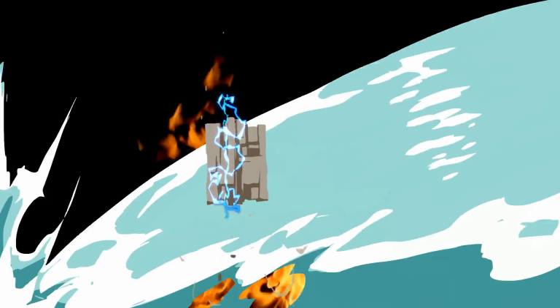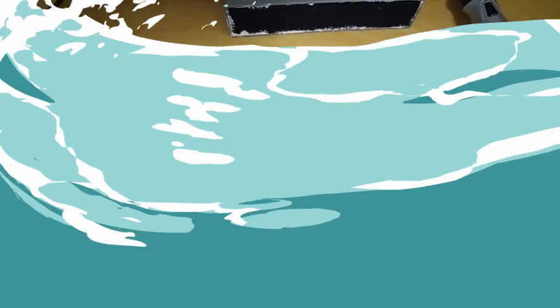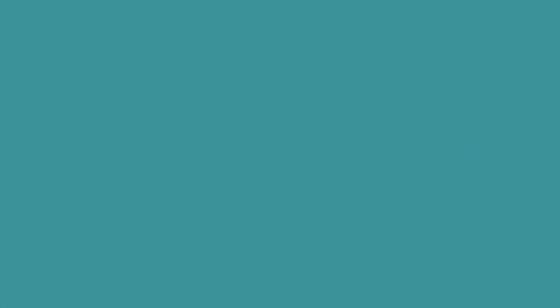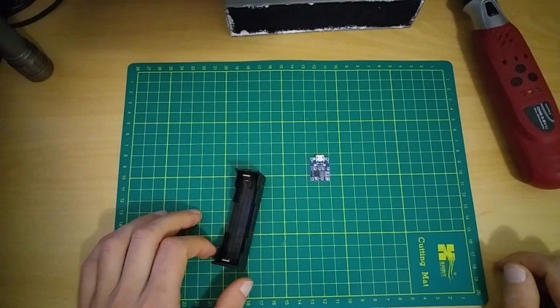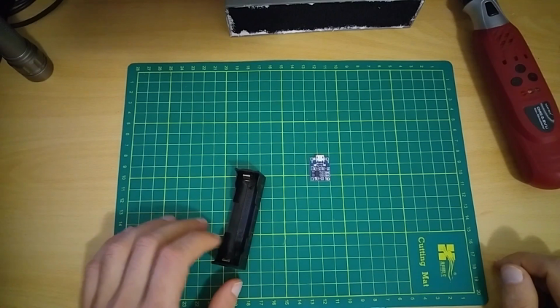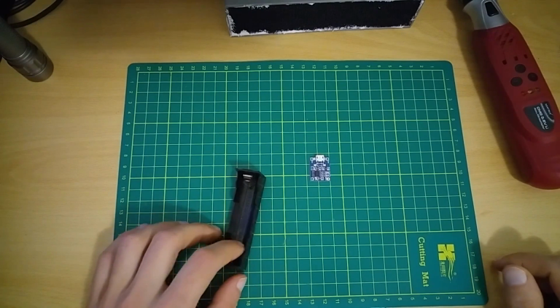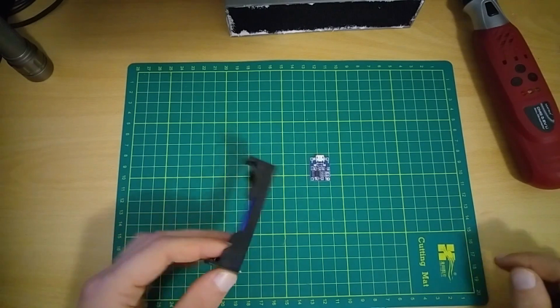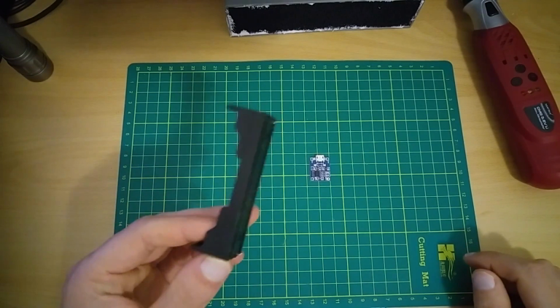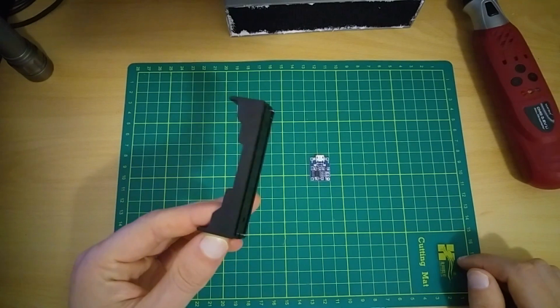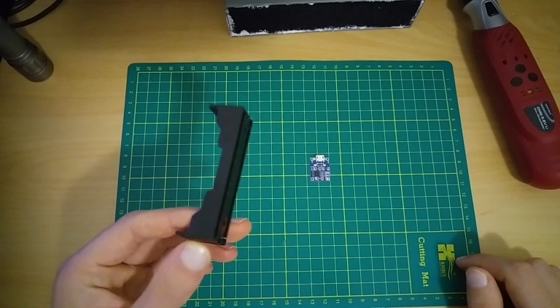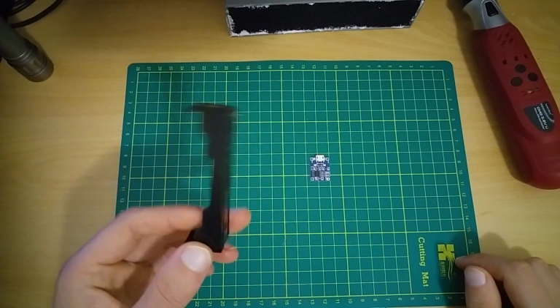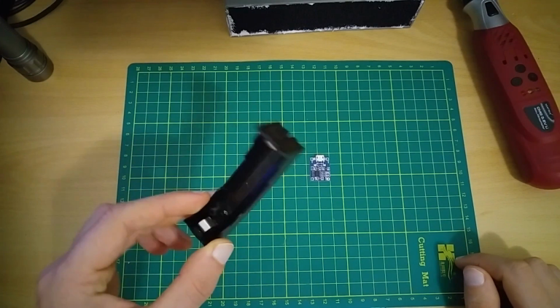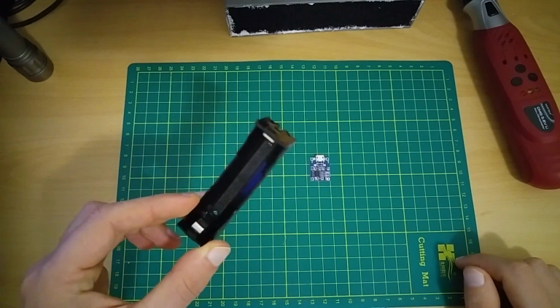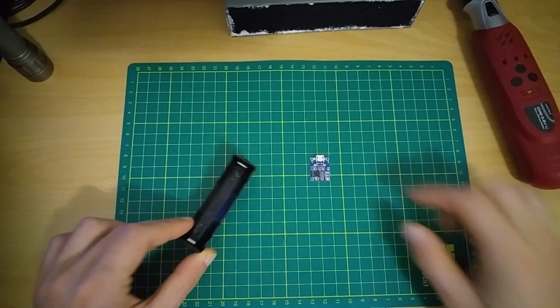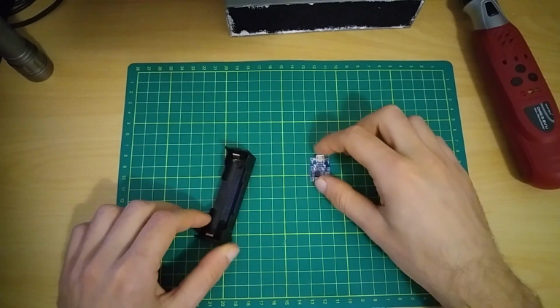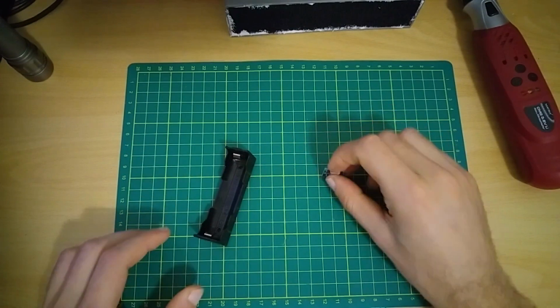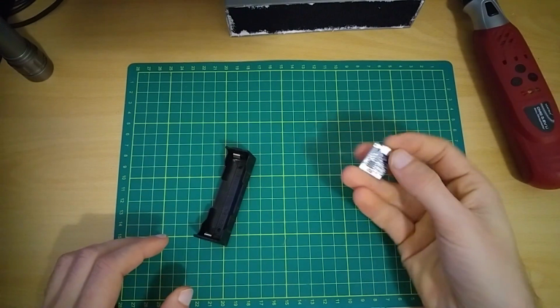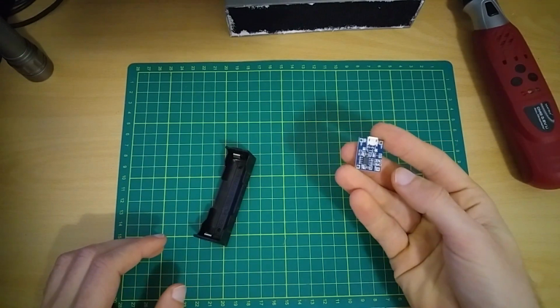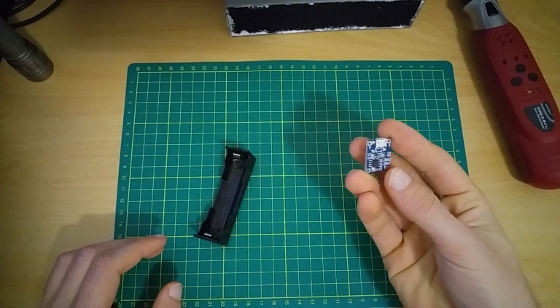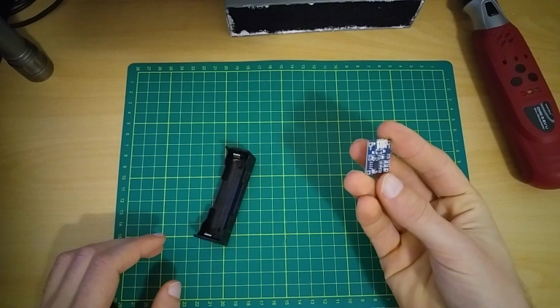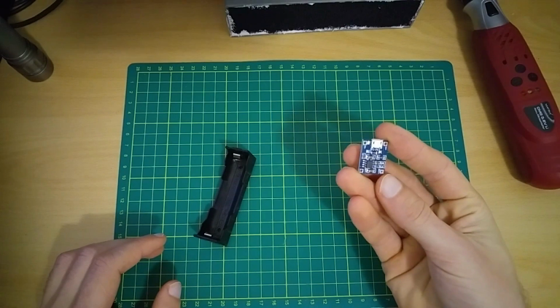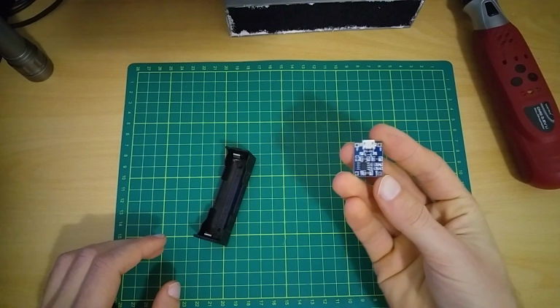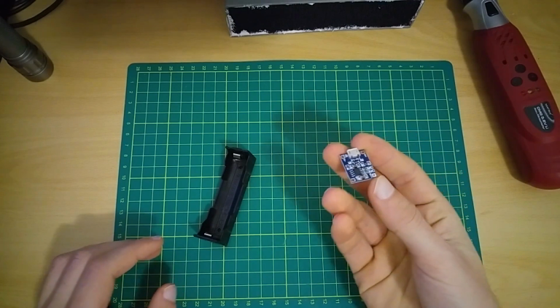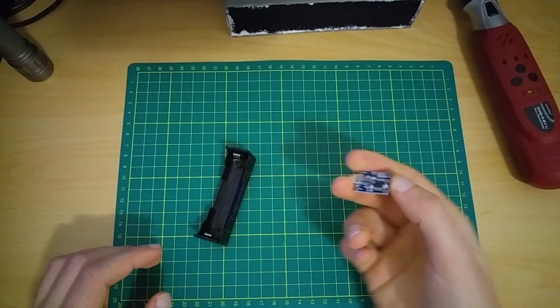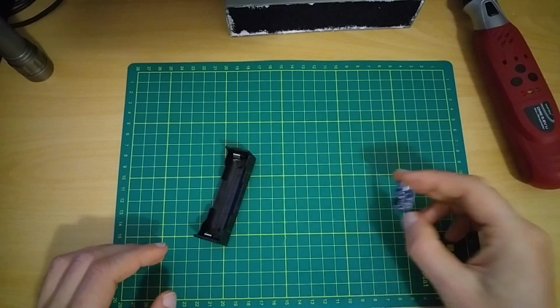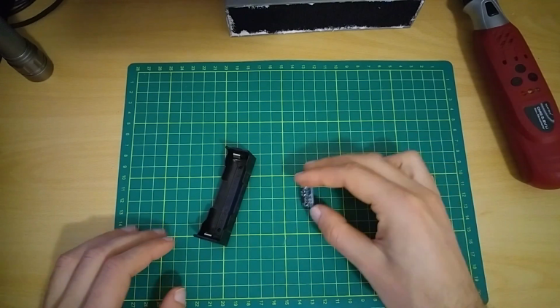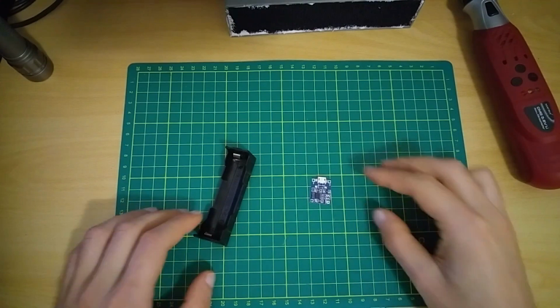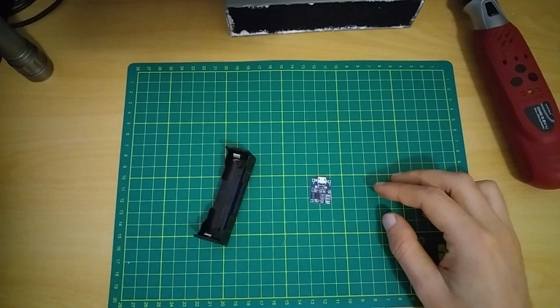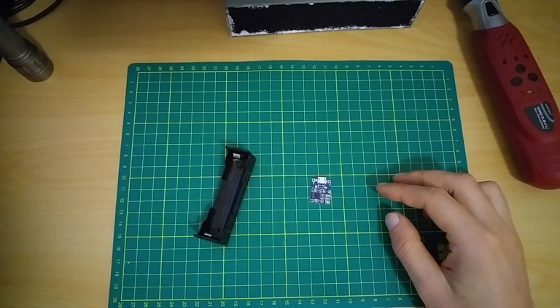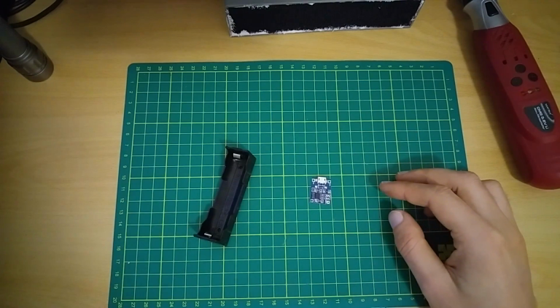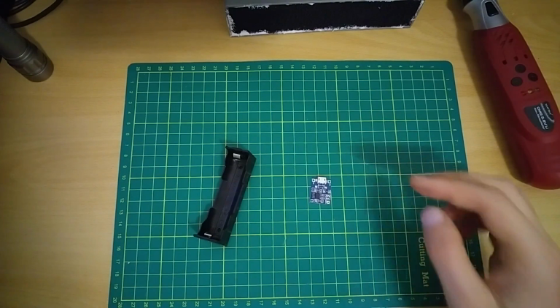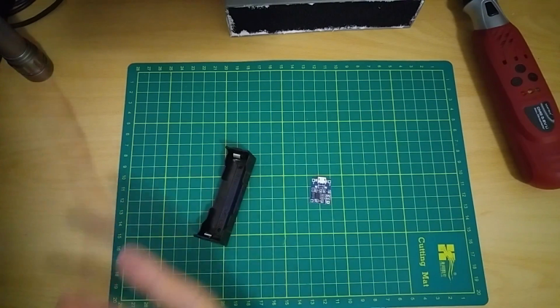For this project I'm going to need one battery case, a TP4056 module, and some wire.